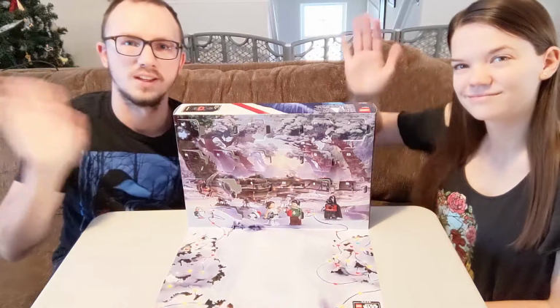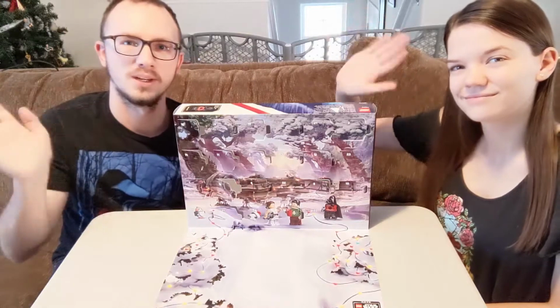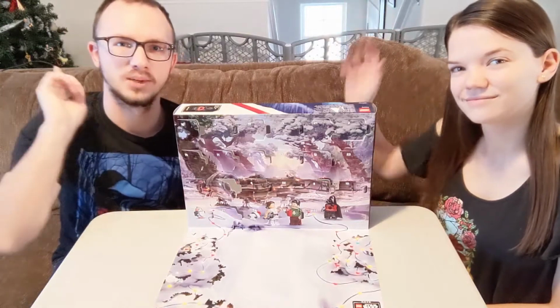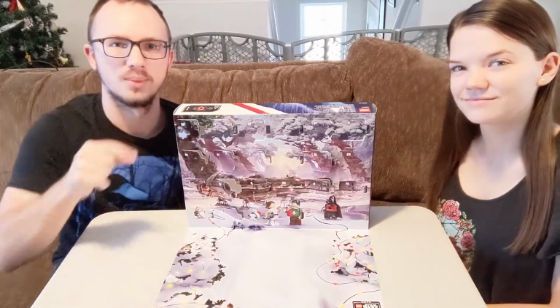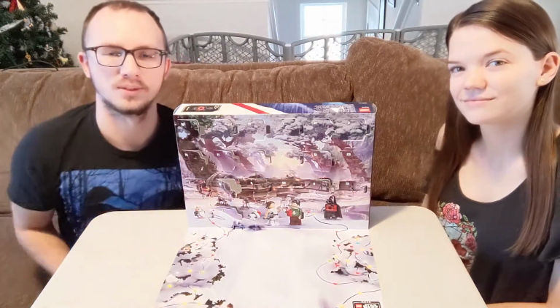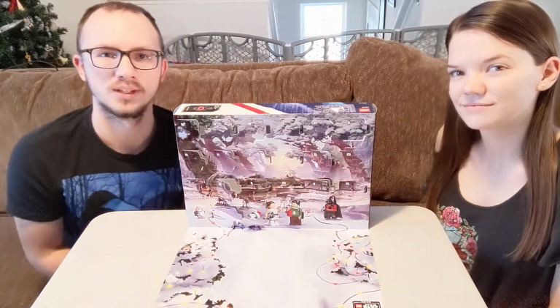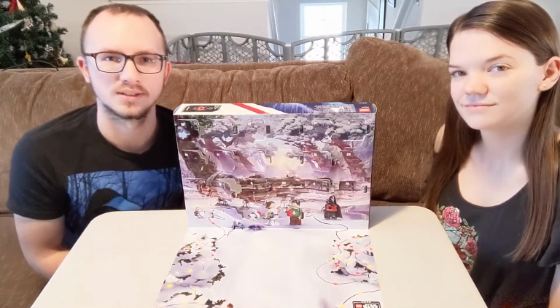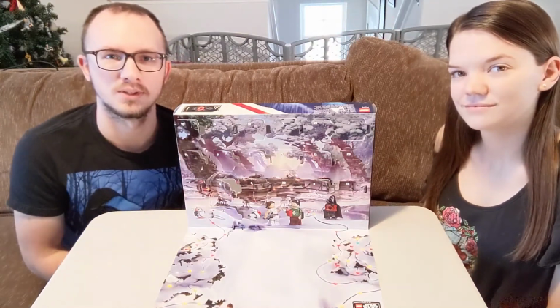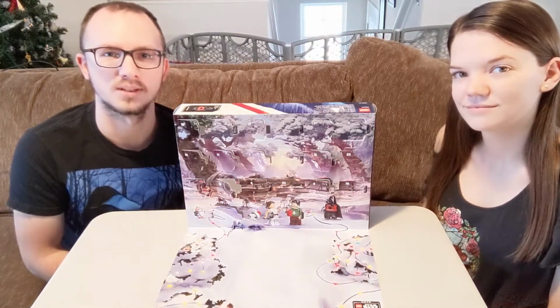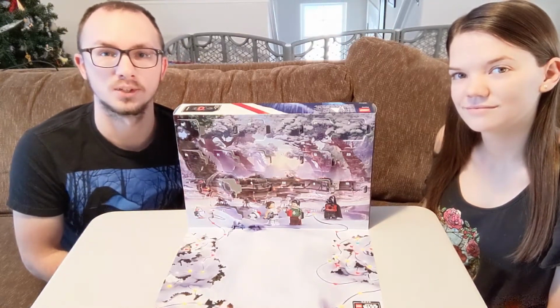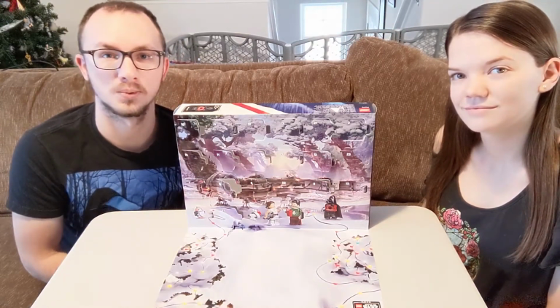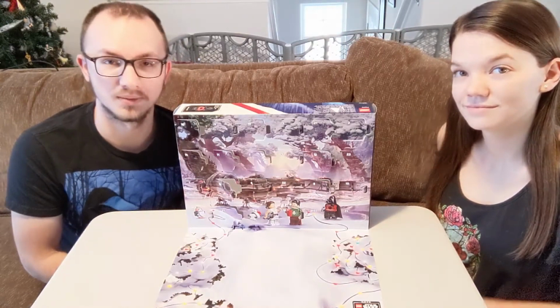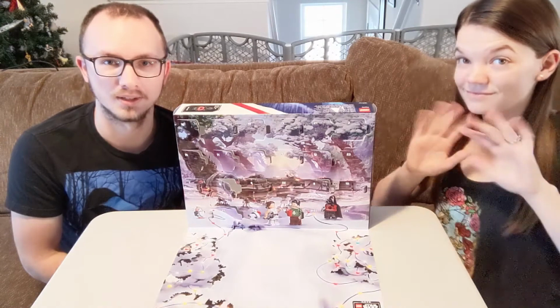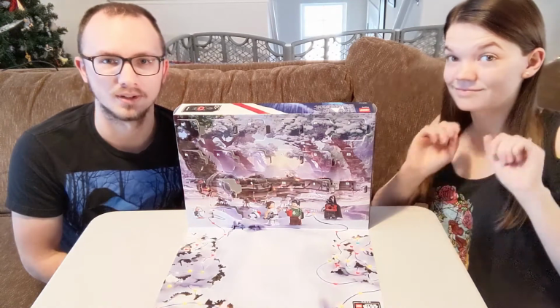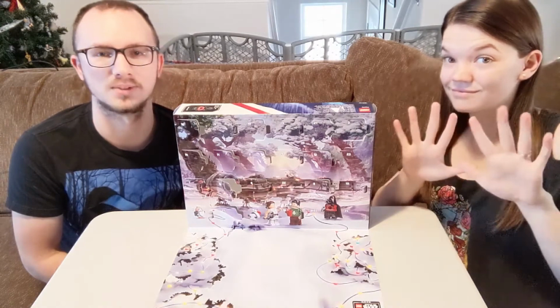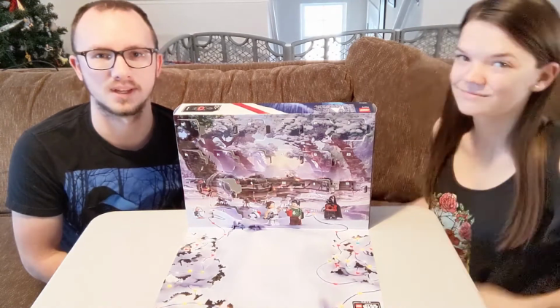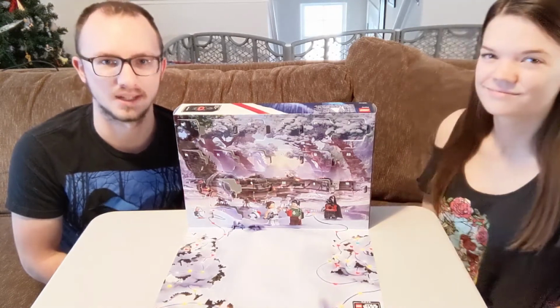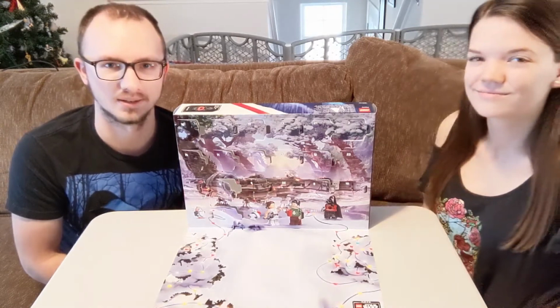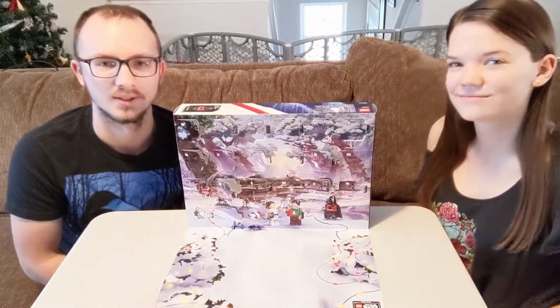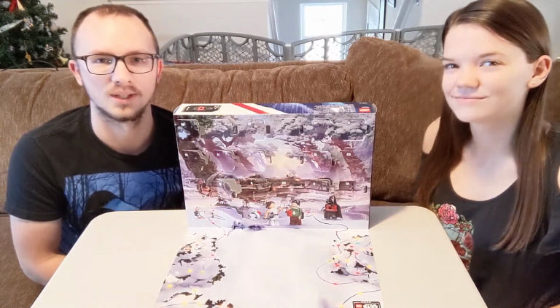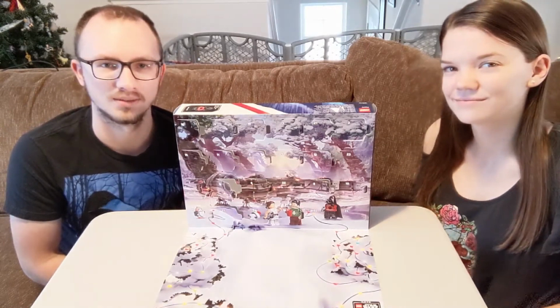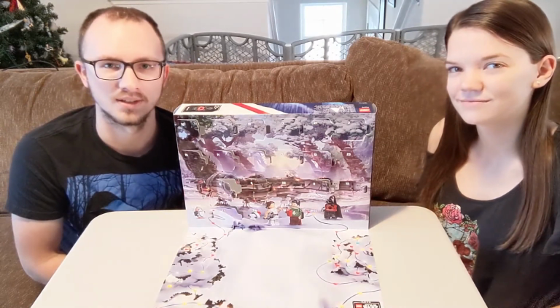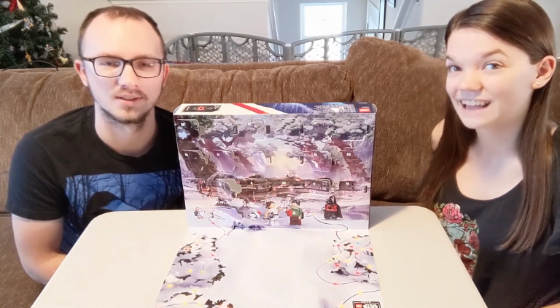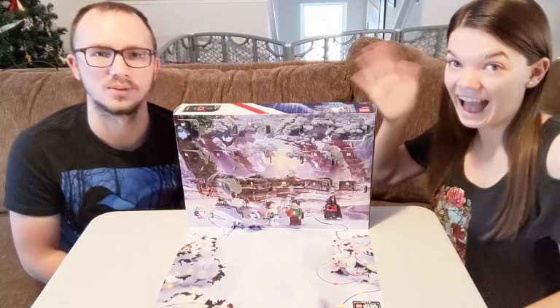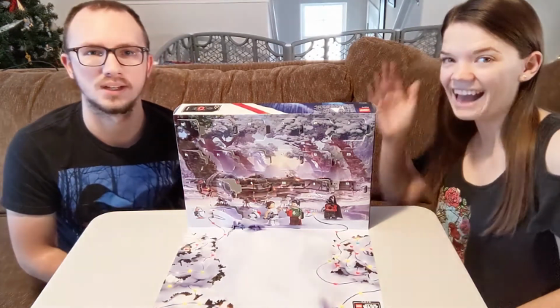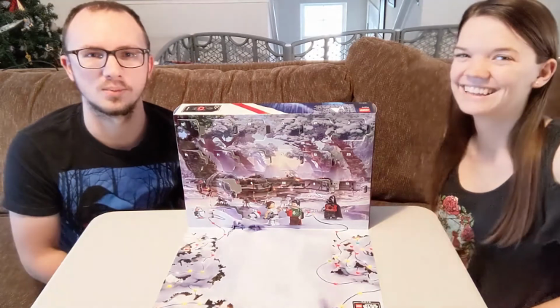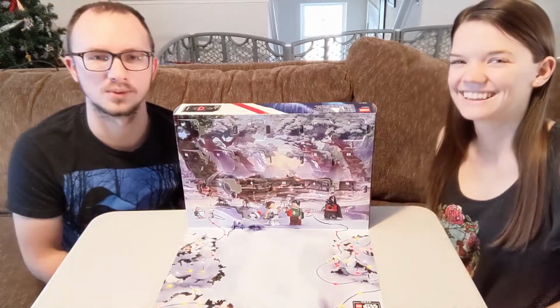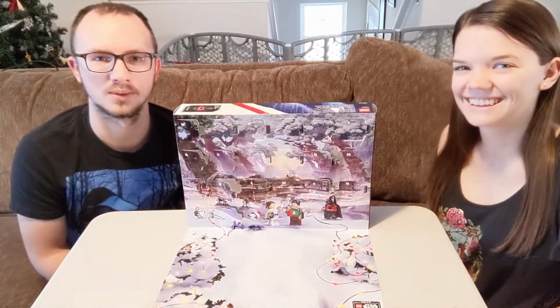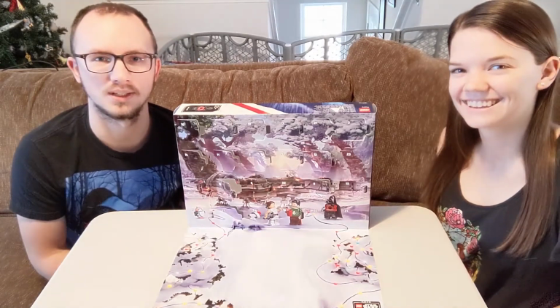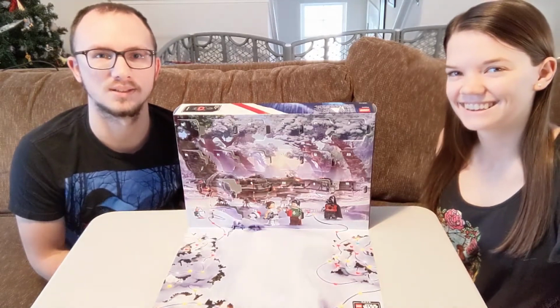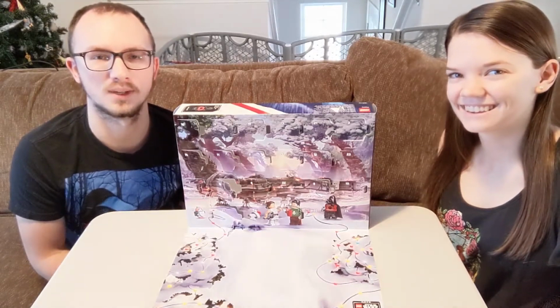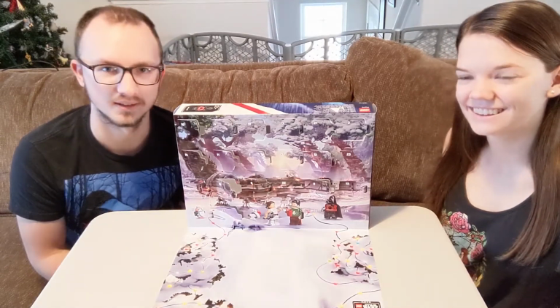Hey everybody and welcome back for another video. In today's video we got door number 20 for you for our Lego Star Wars Advent Calendar. We have the lovely Sarah here to go ahead and open up door number 20 and see what's behind it.